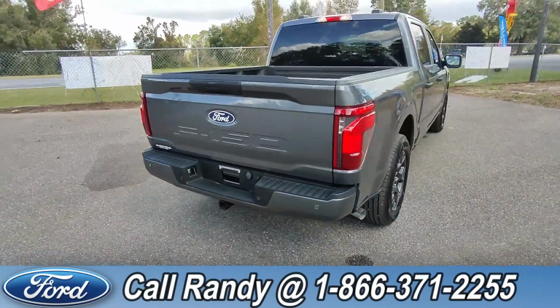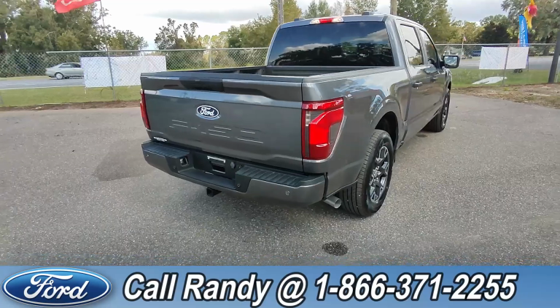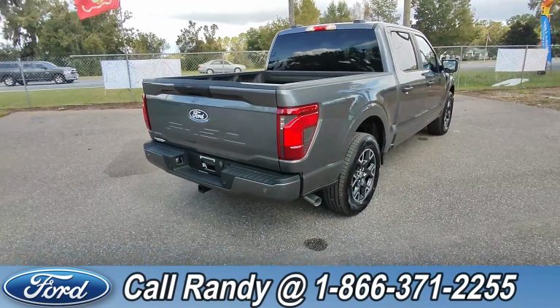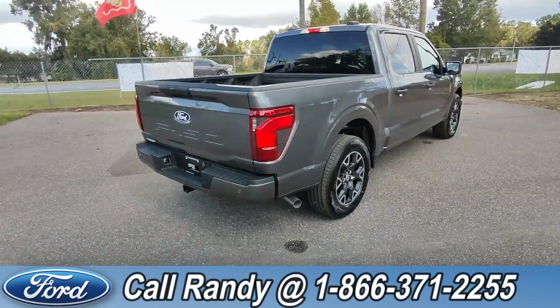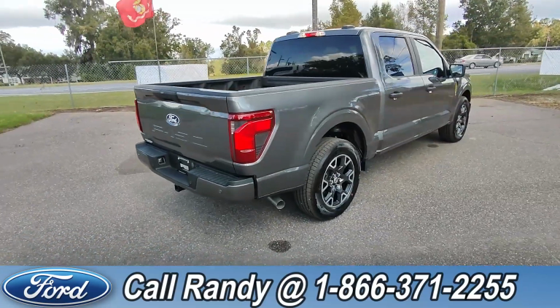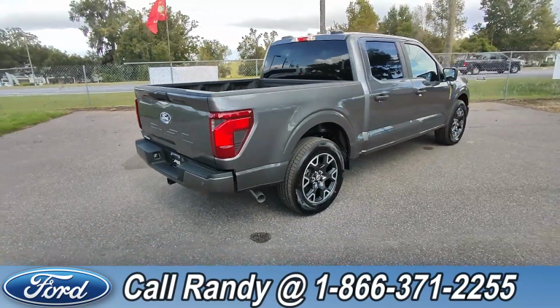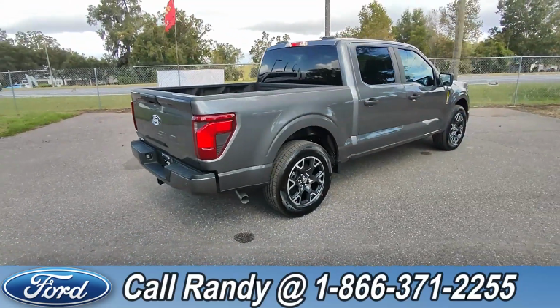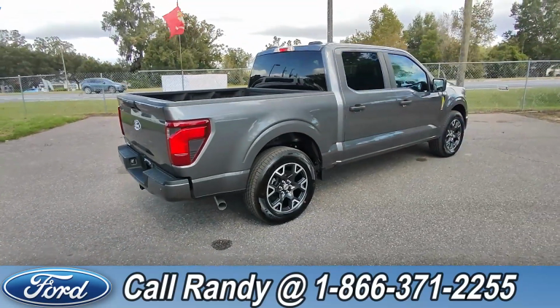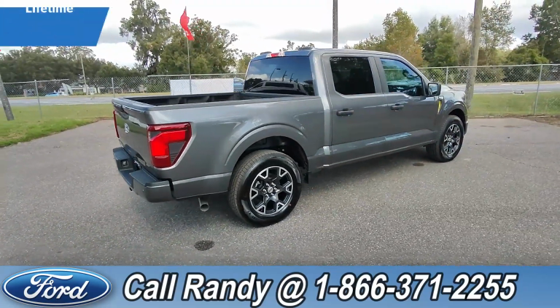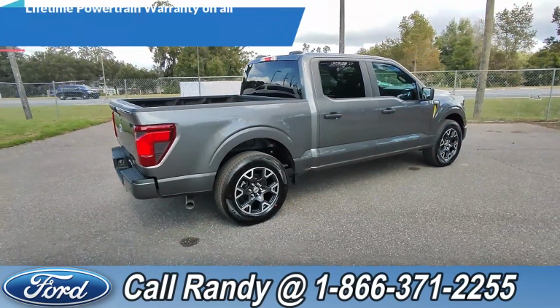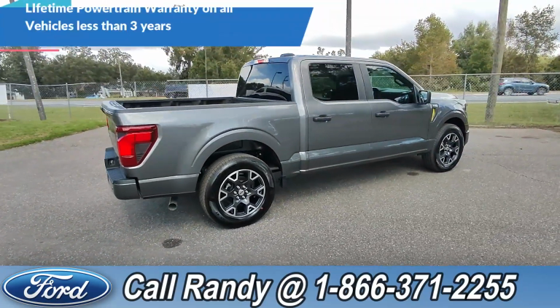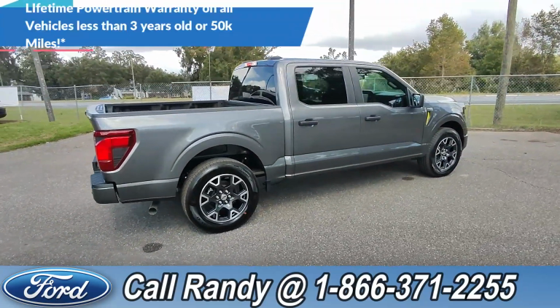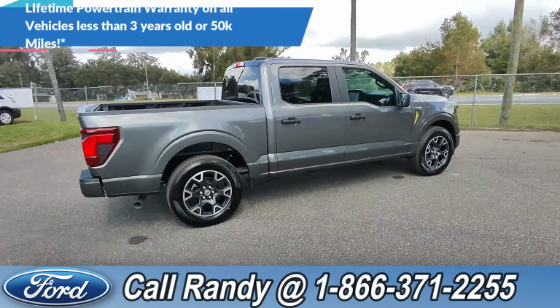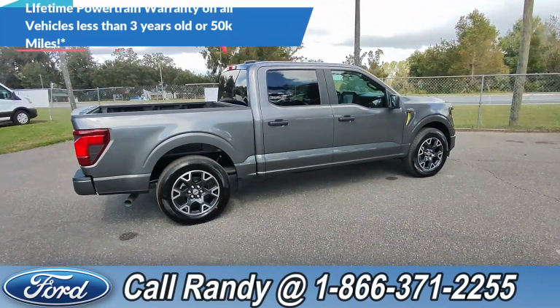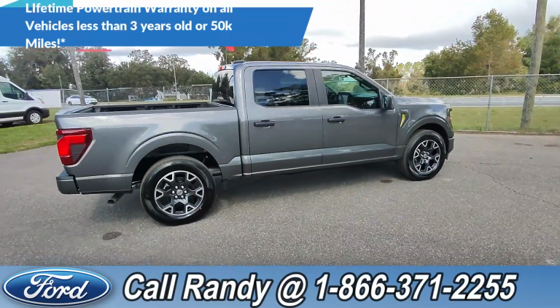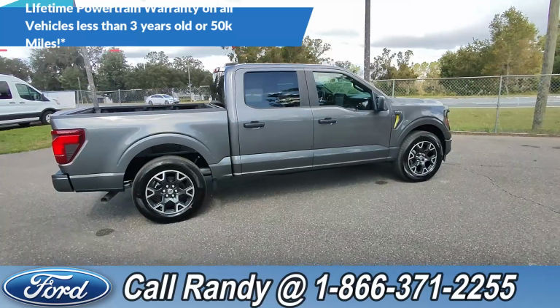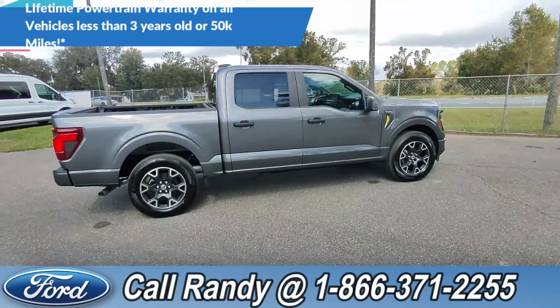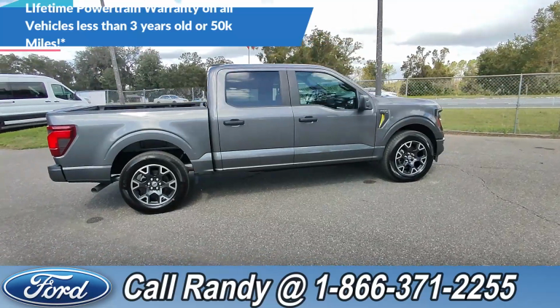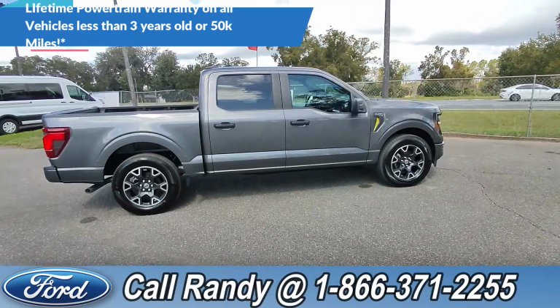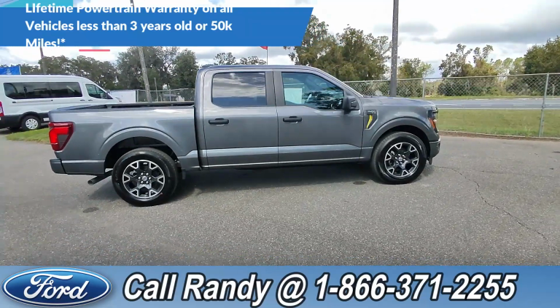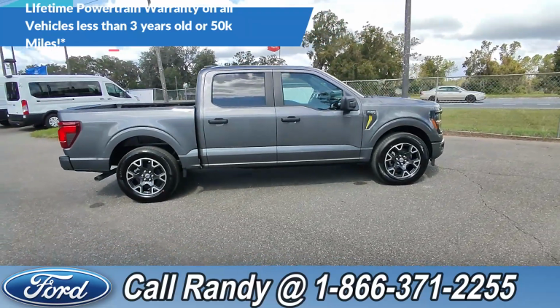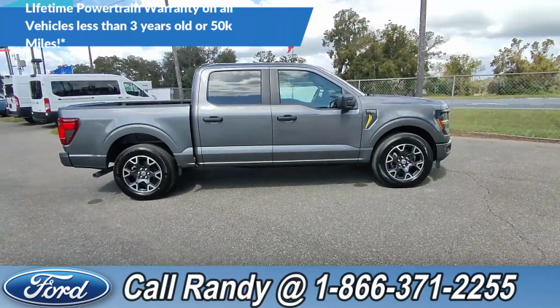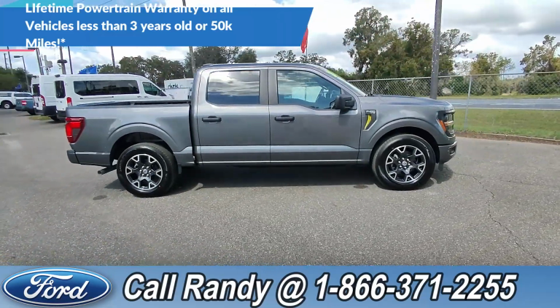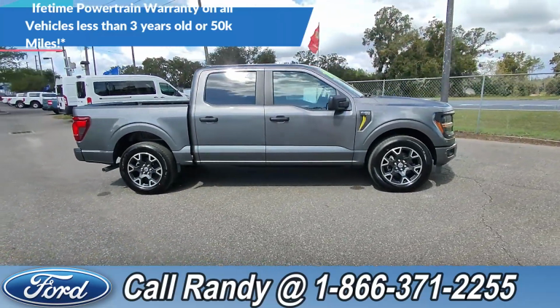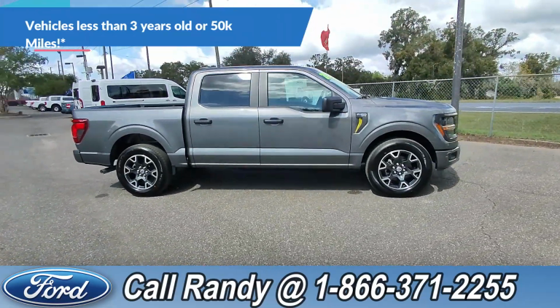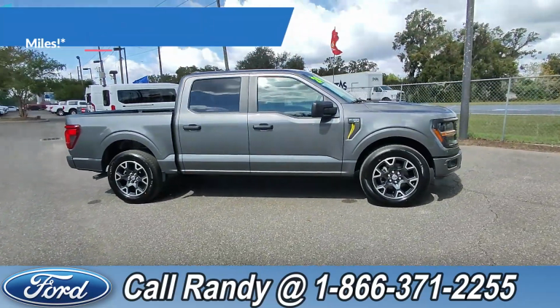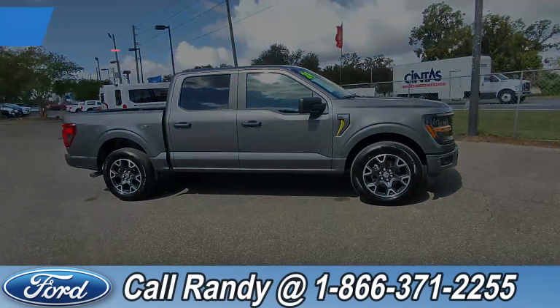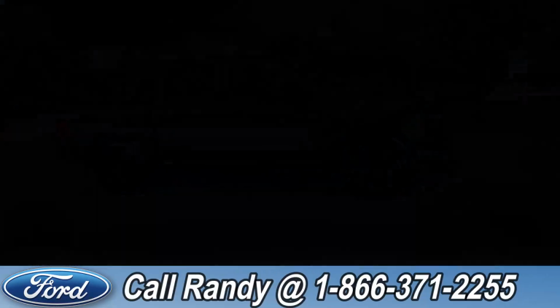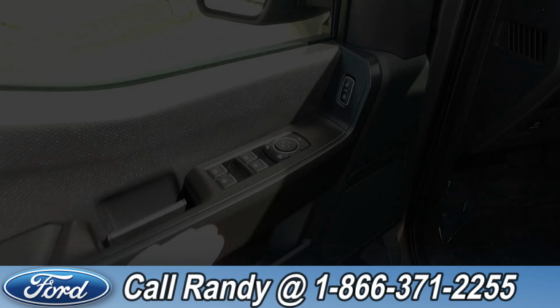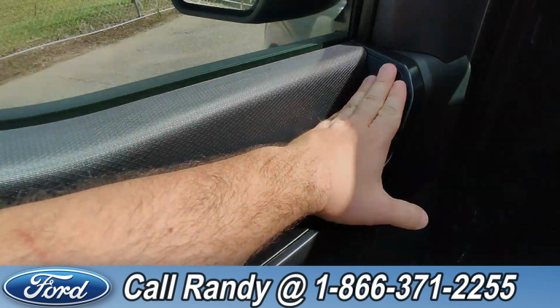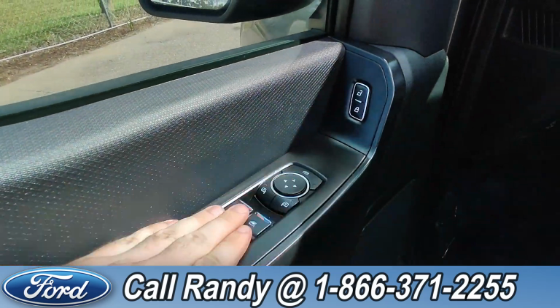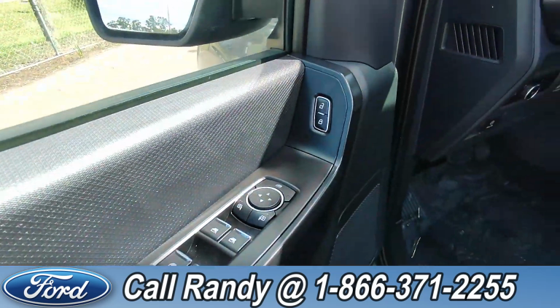If you'd like more information on this F-150, you can check it out online at santafeford.com or give us a call at 1-866-371-2255. Now we're going to take a quick look inside. On the door we have power windows, locks, and mirrors.